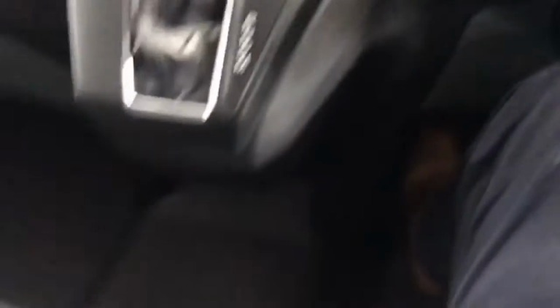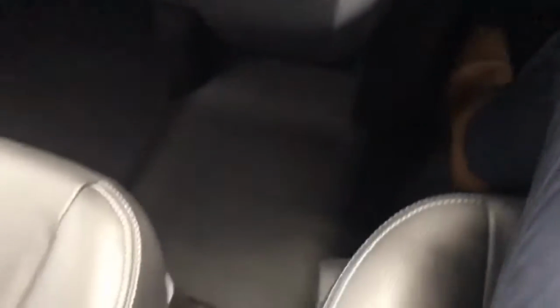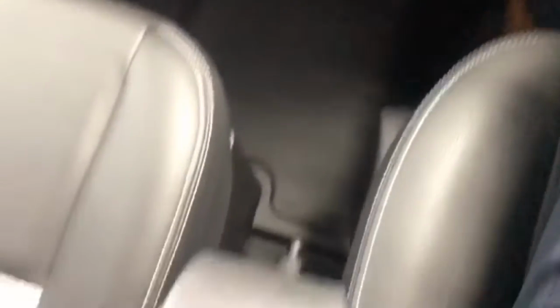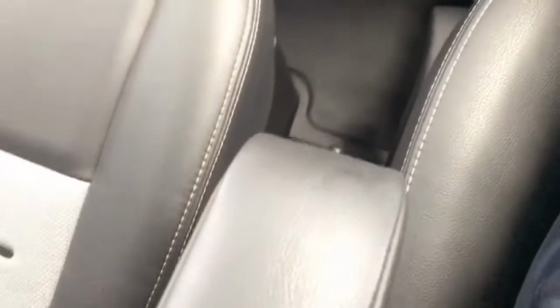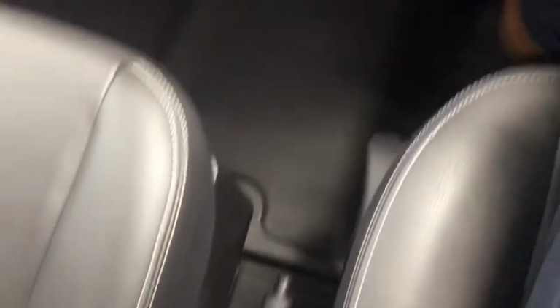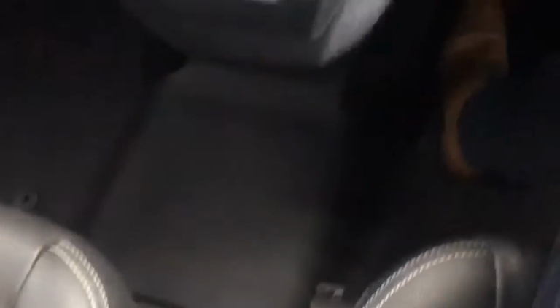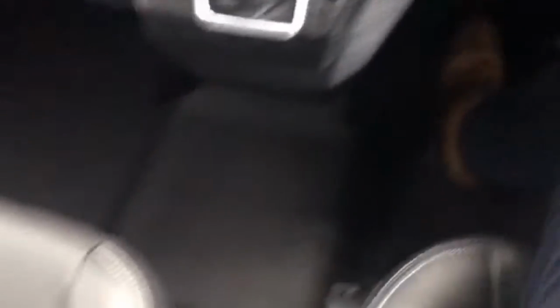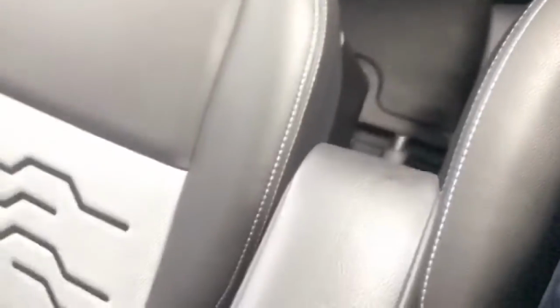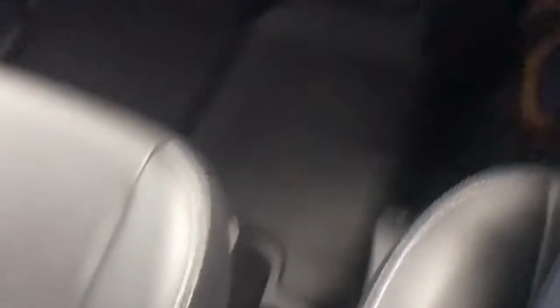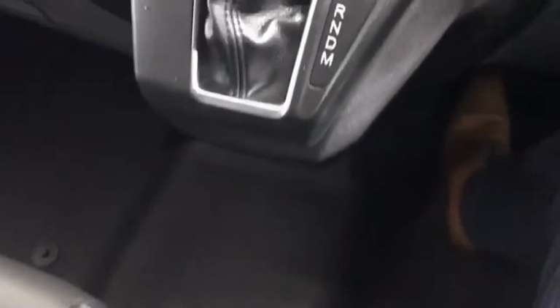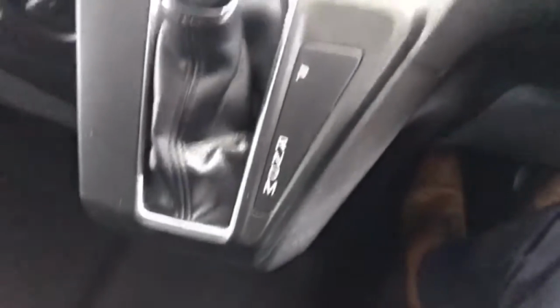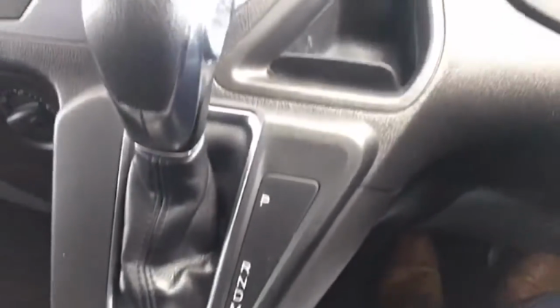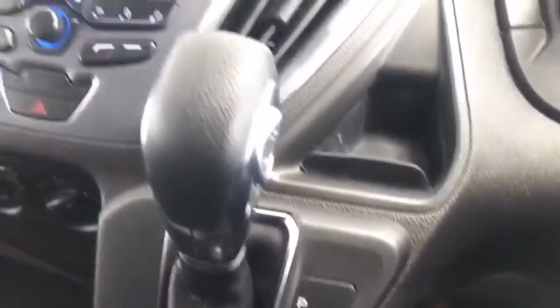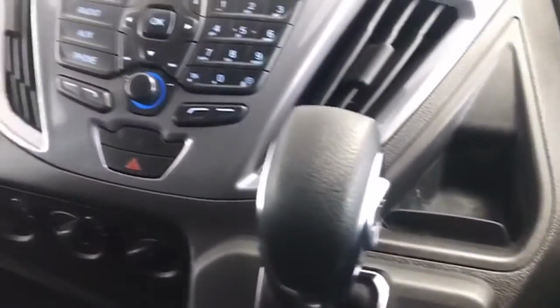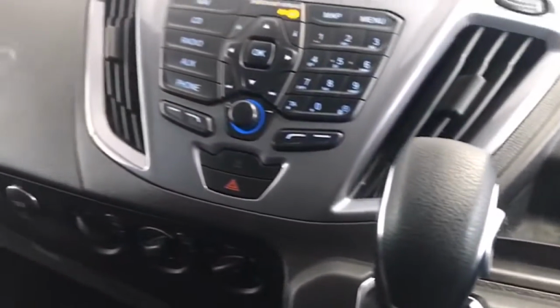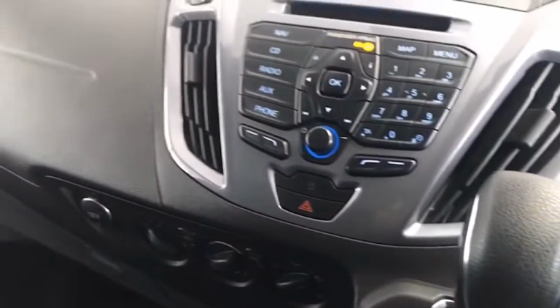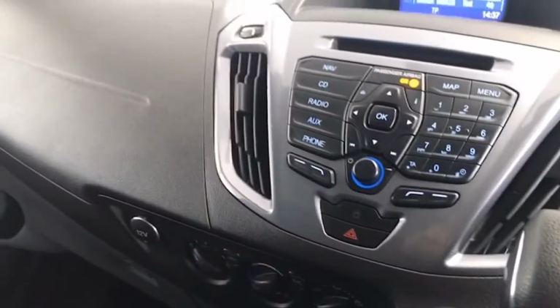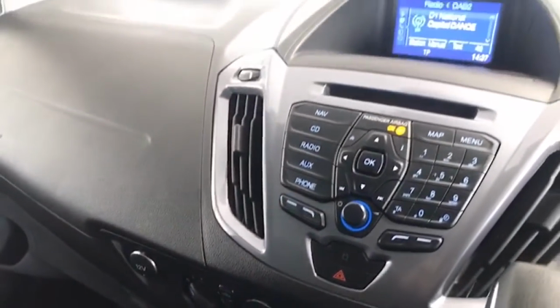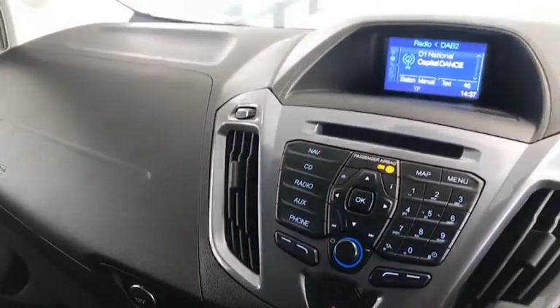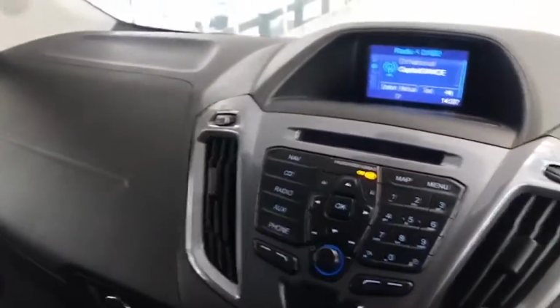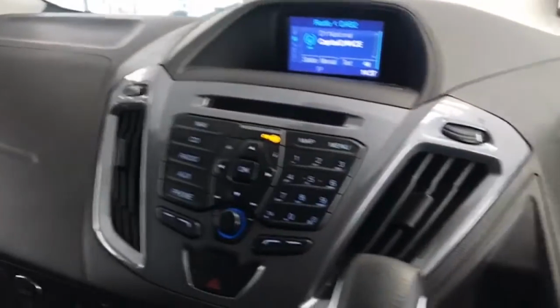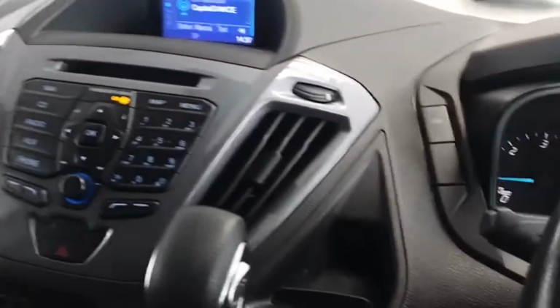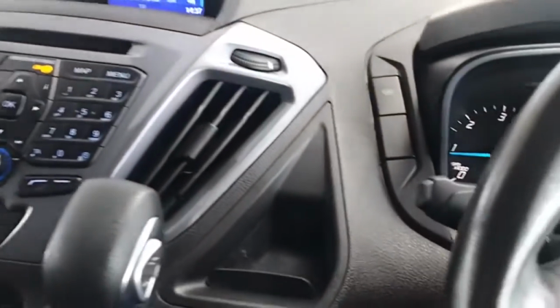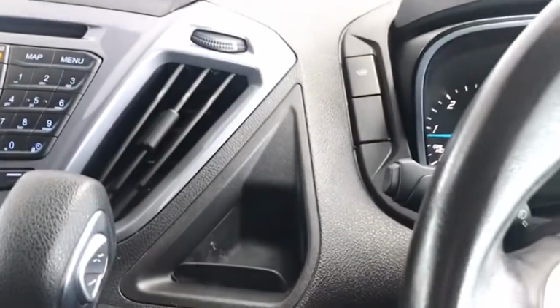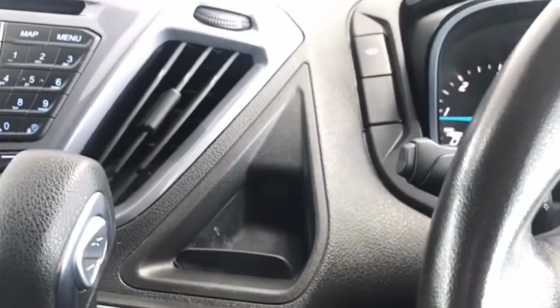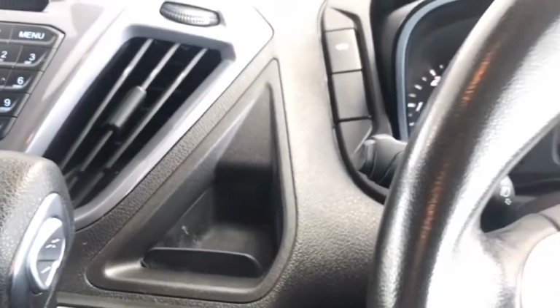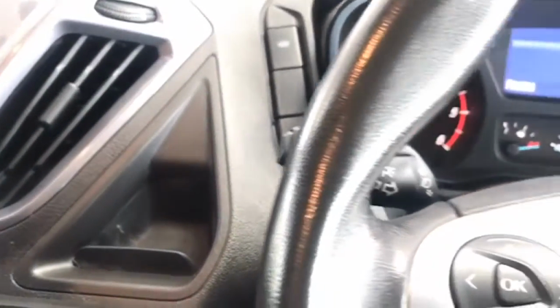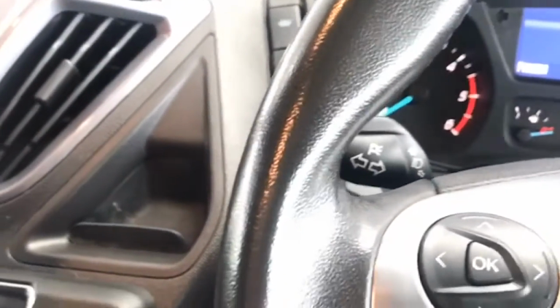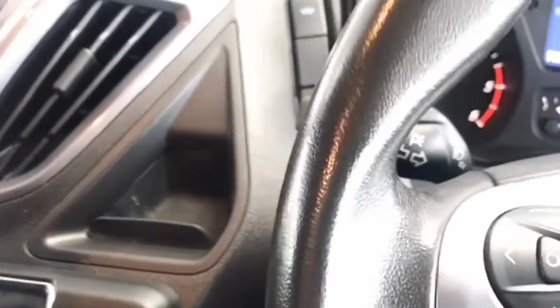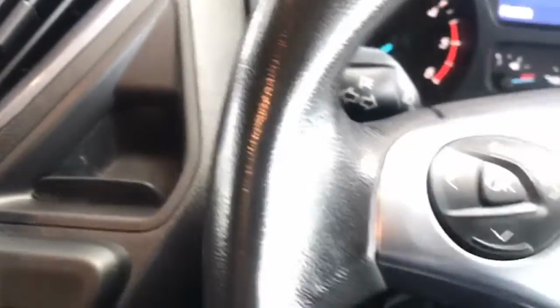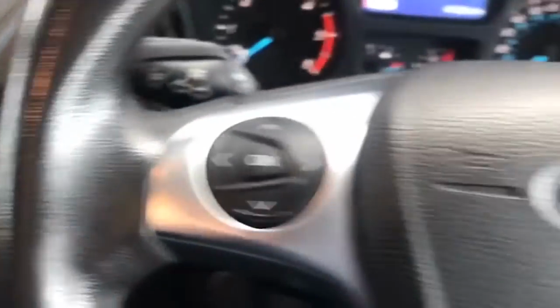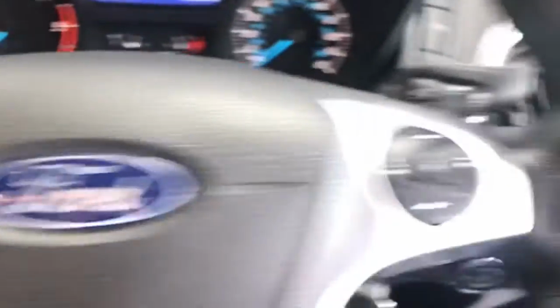Interior-wise, as you can see, there's the centre armrest and all along the interior trim — no marks on the dash anywhere either. So all in excellent condition. Leather steering wheel as I've mentioned.